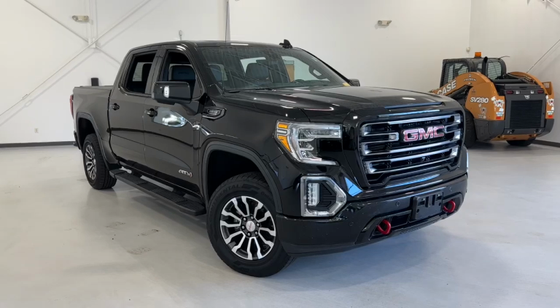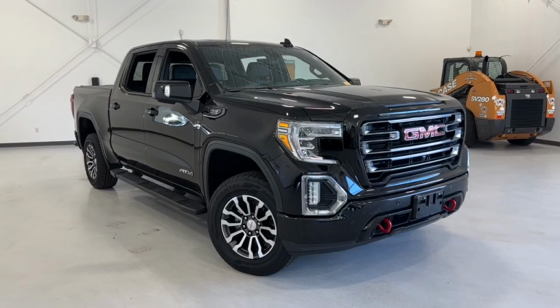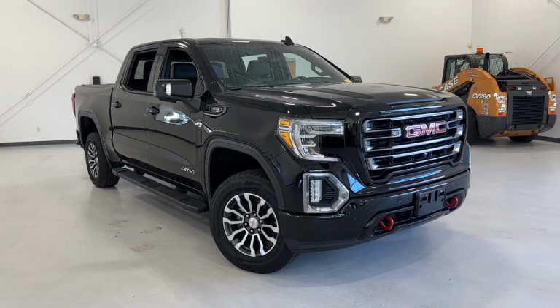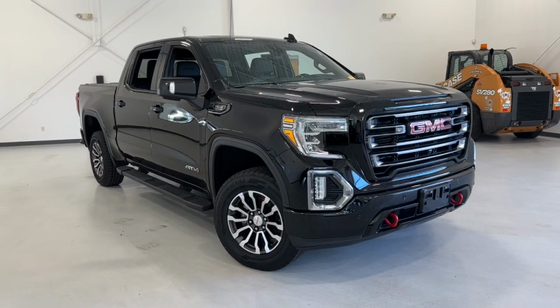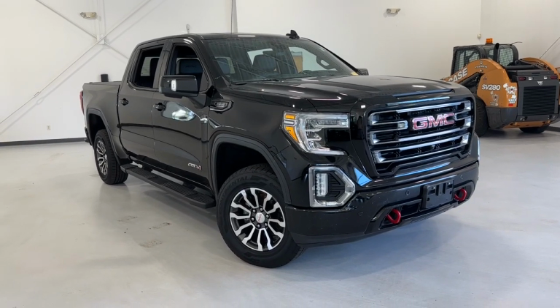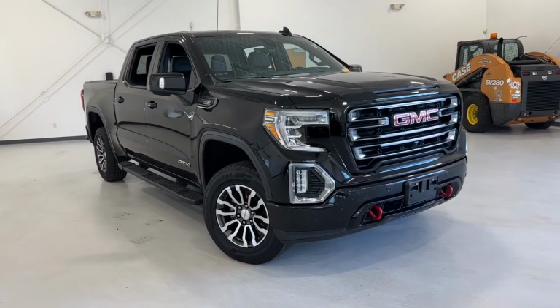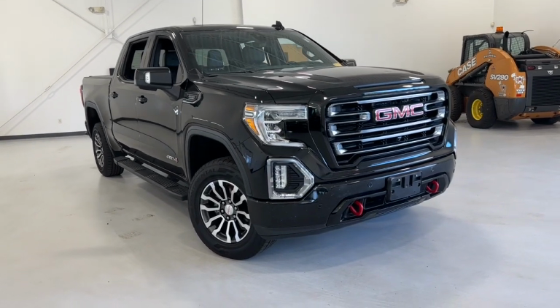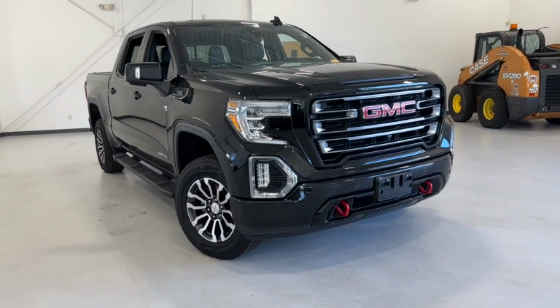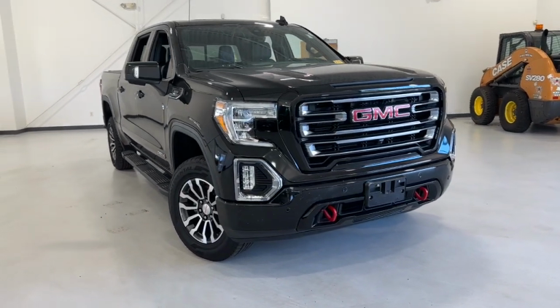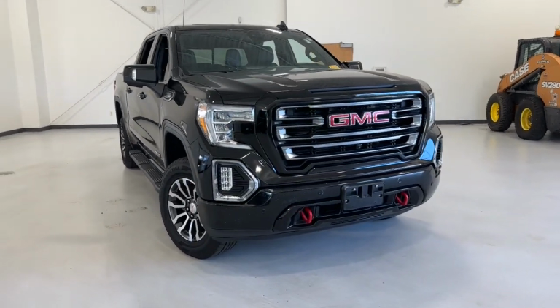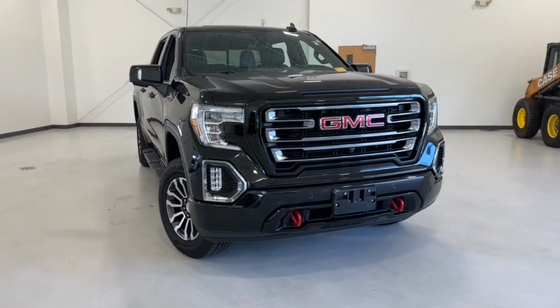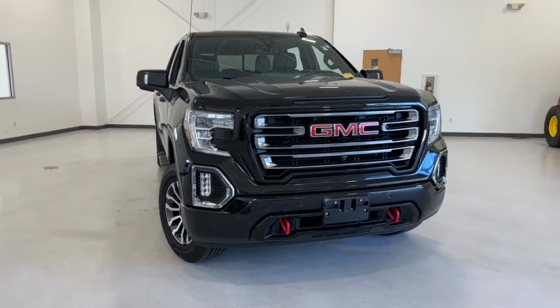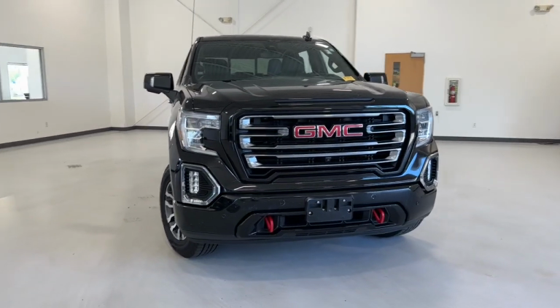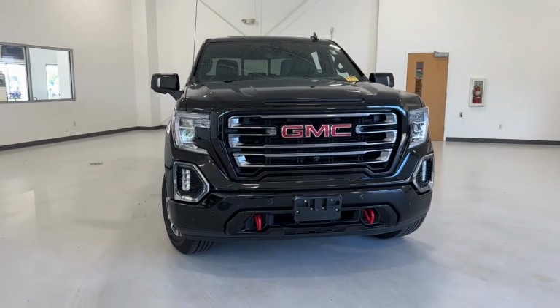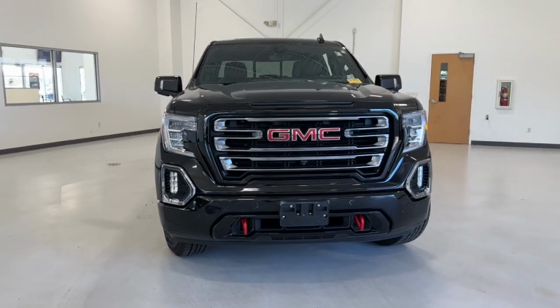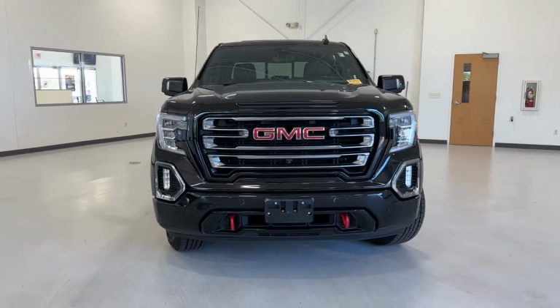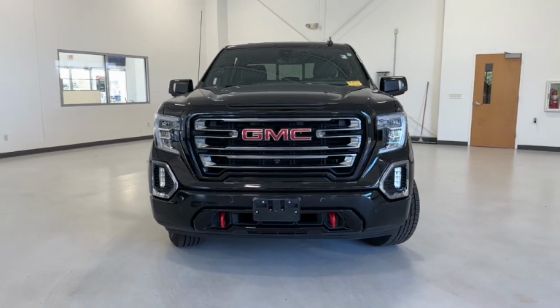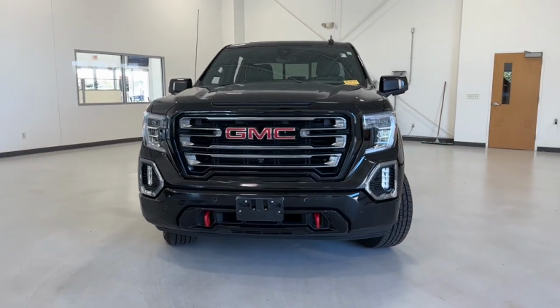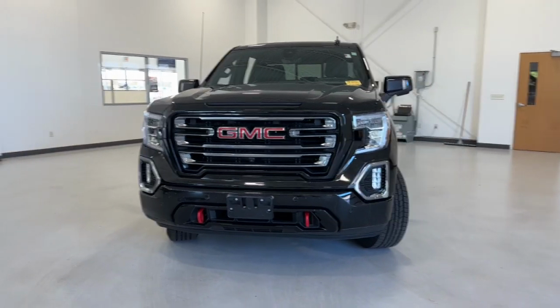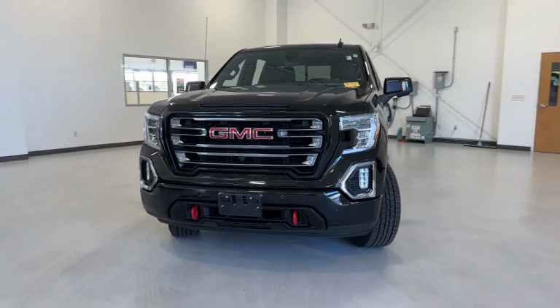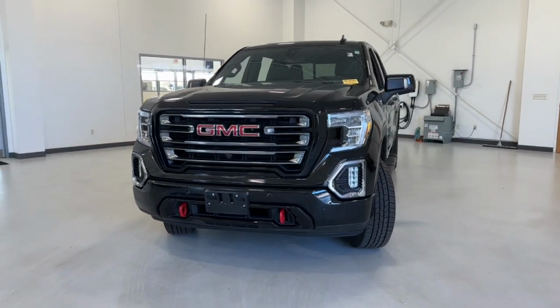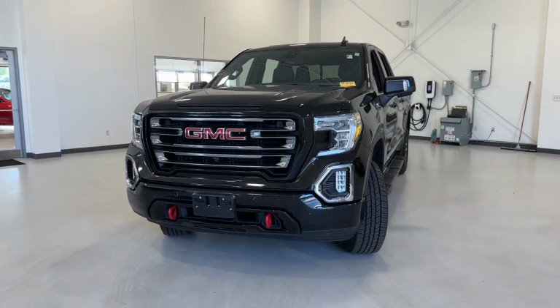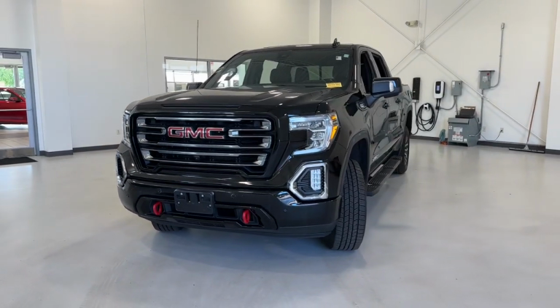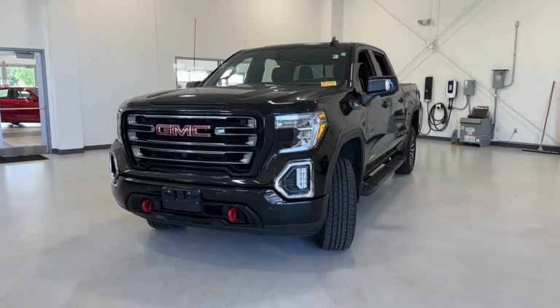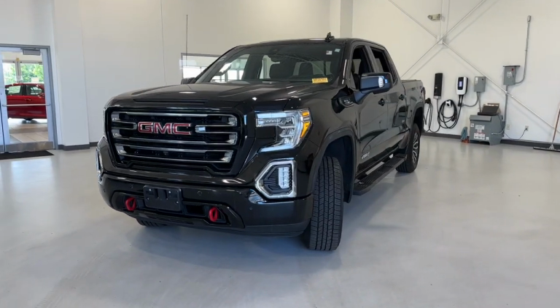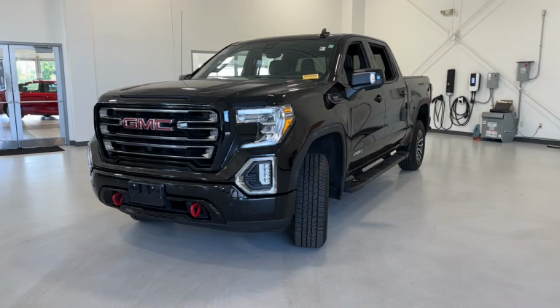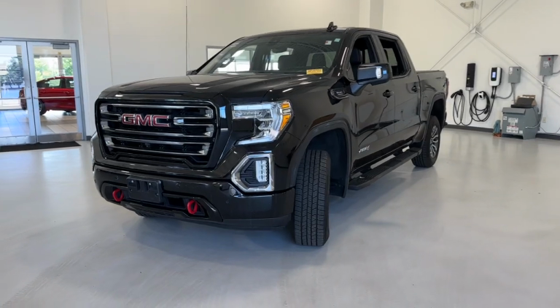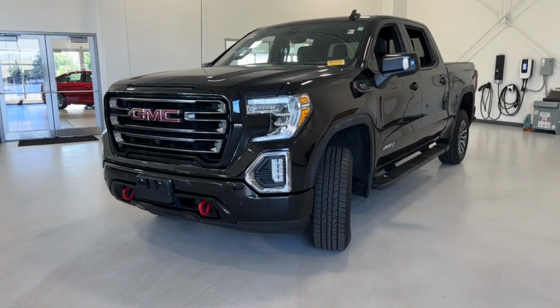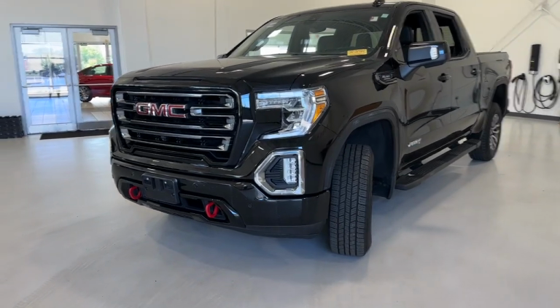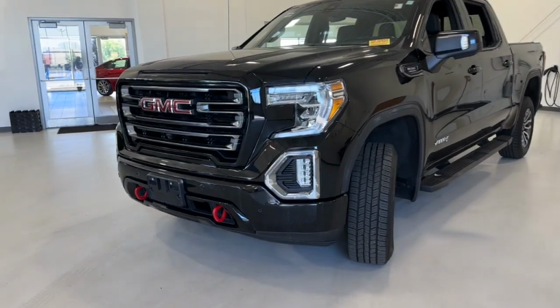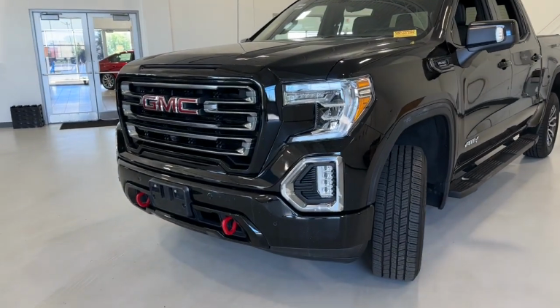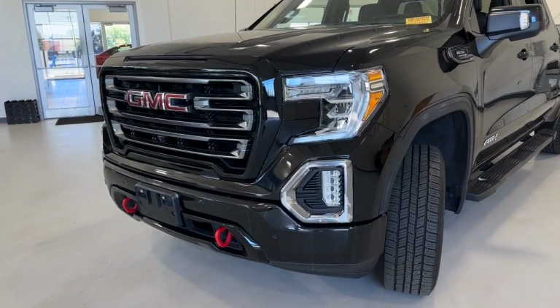Your next car could be the 2020 GMC Sierra. This vehicle is an outstanding buy with fewer than 100,000 miles on the odometer. Take every journey in stride in this capable, well-equipped Sierra.